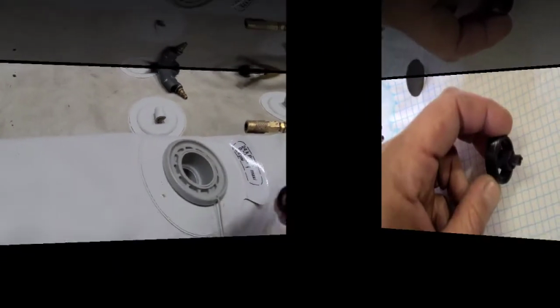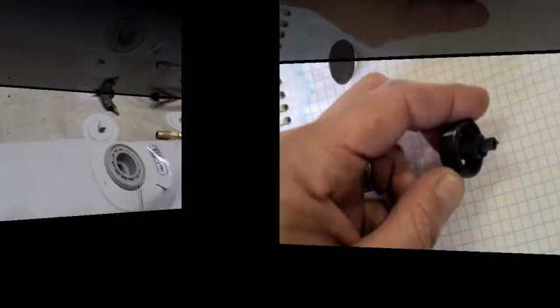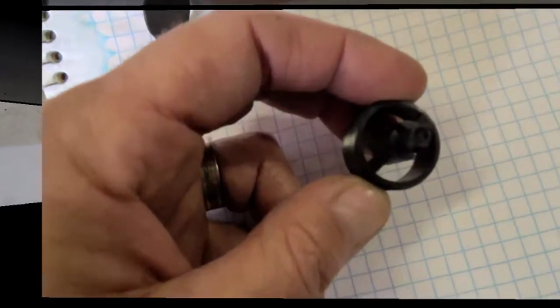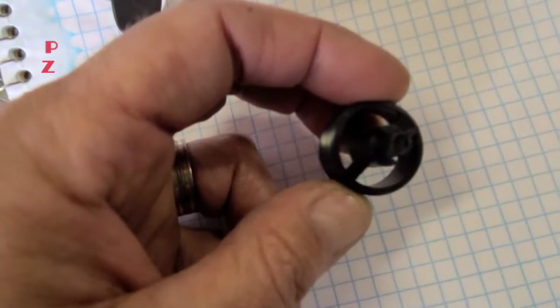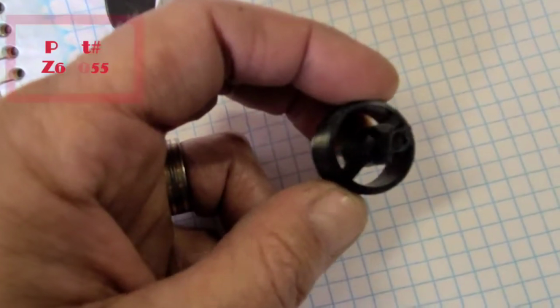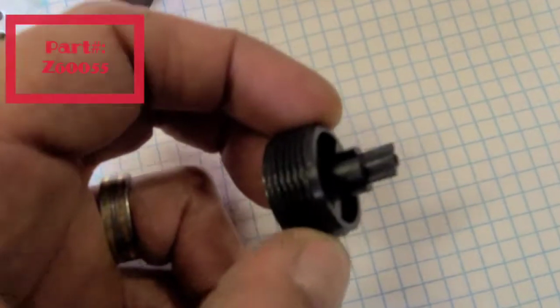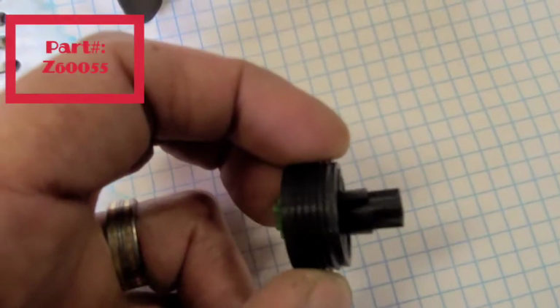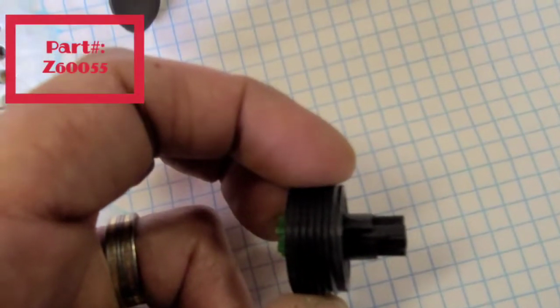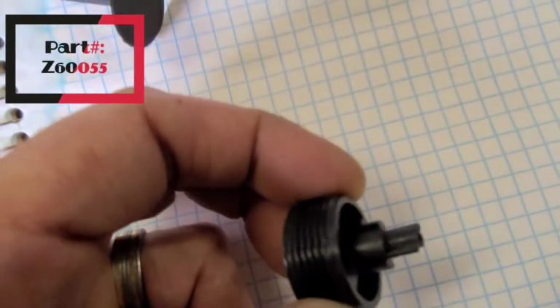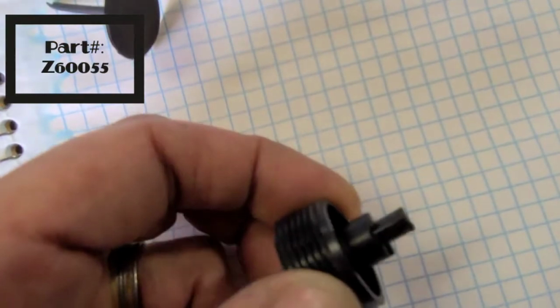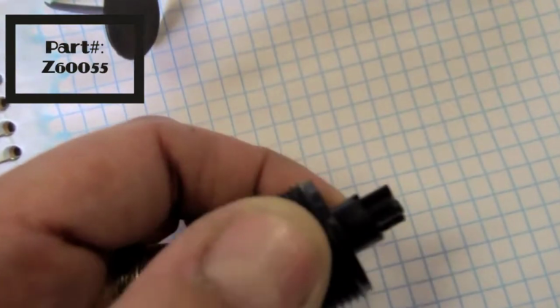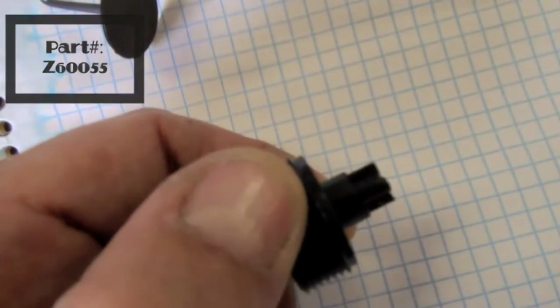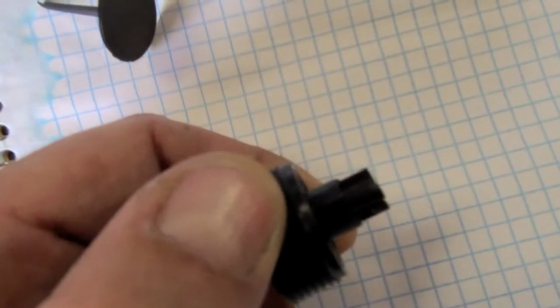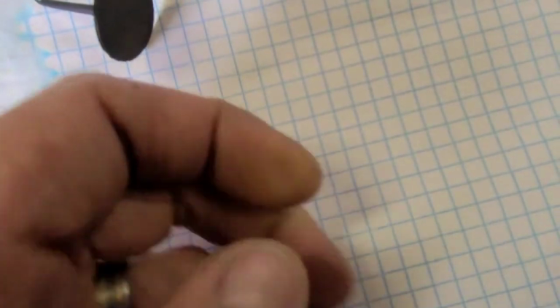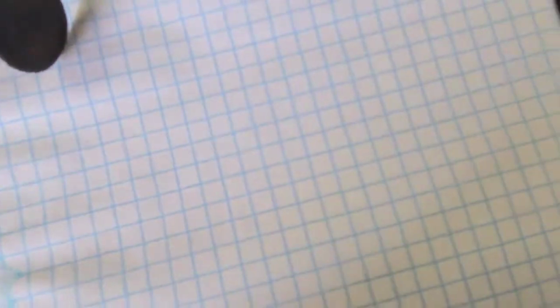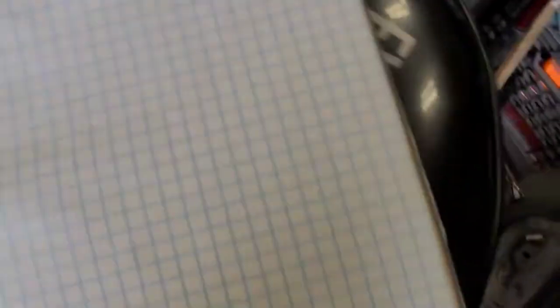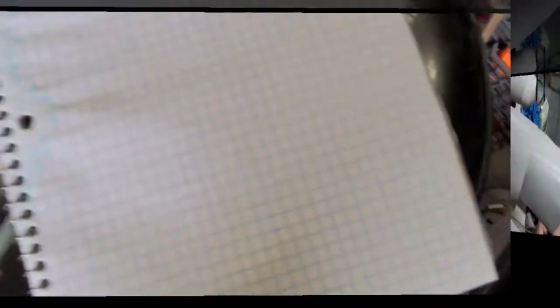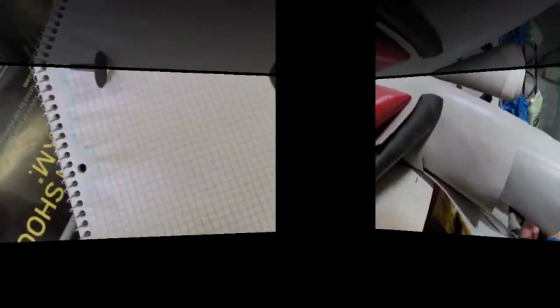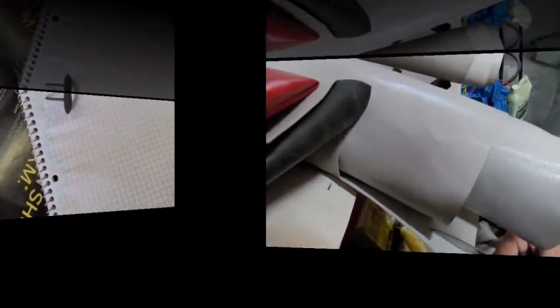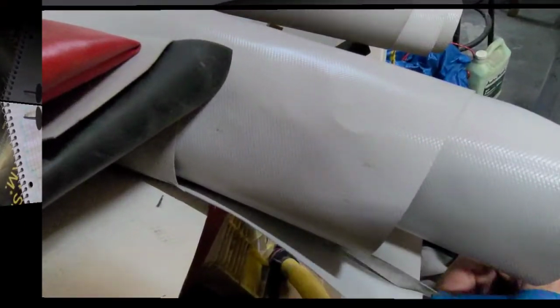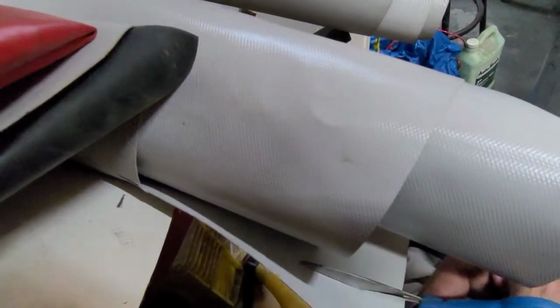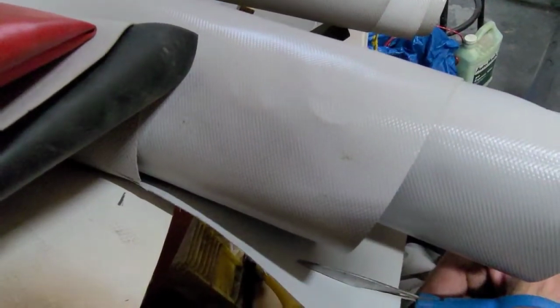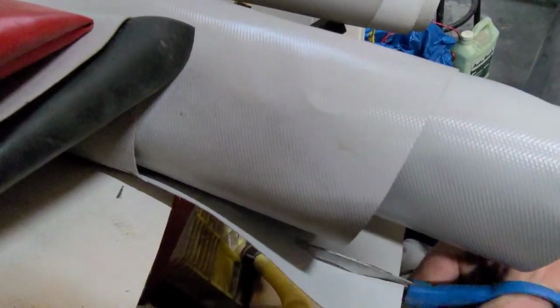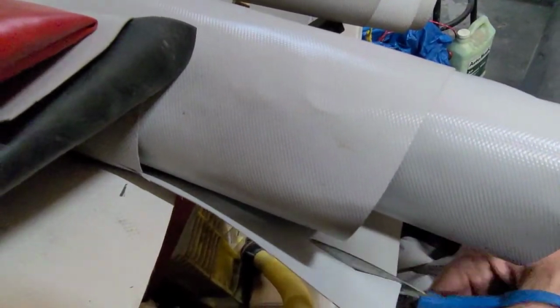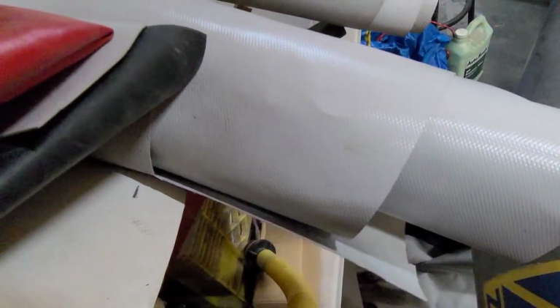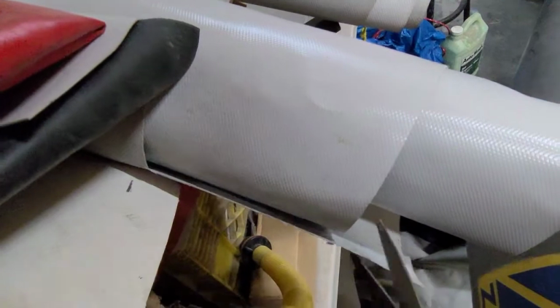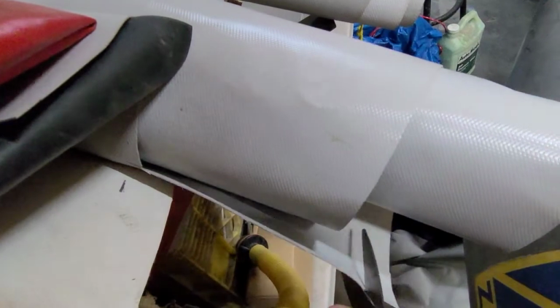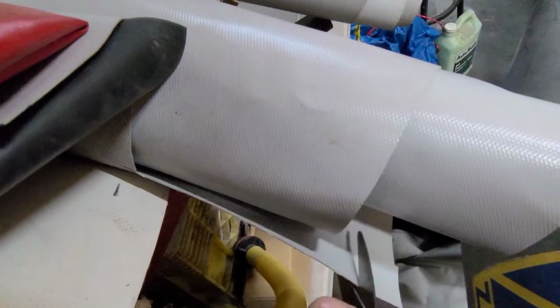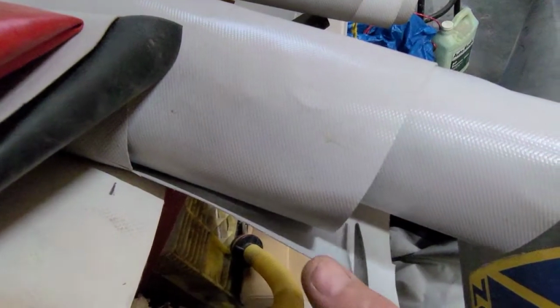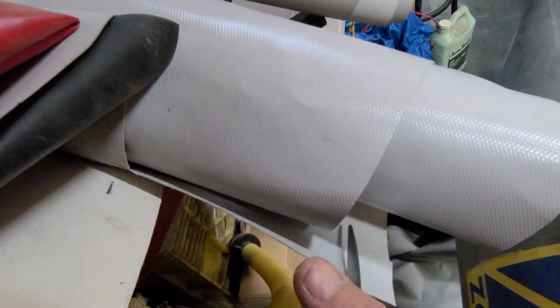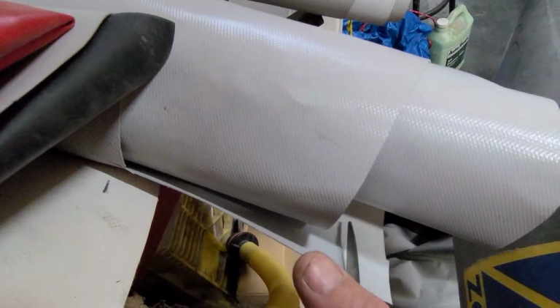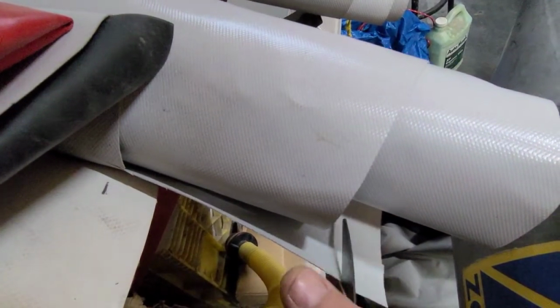Now if the basket at the end is completely broken off, just throw it in the garbage and buy a new one. Let's cut some PVC now to make our new diaphragm.